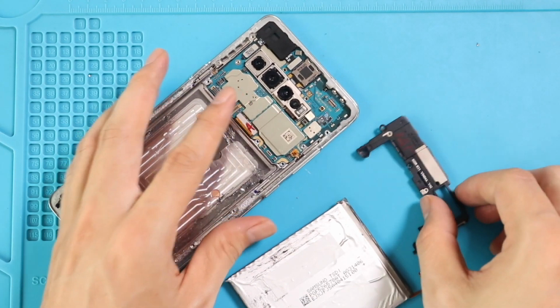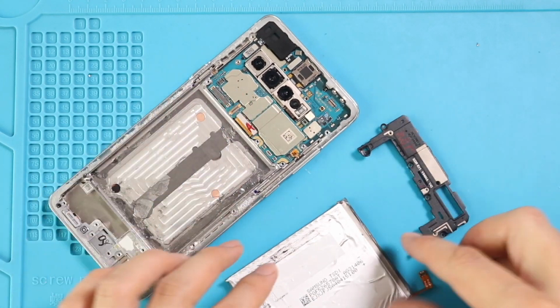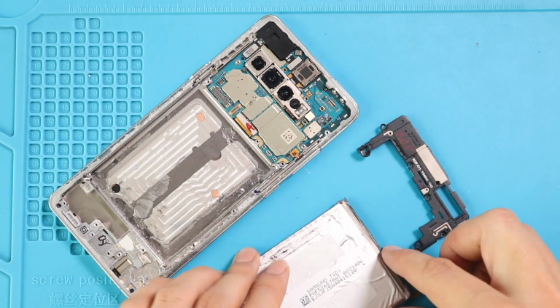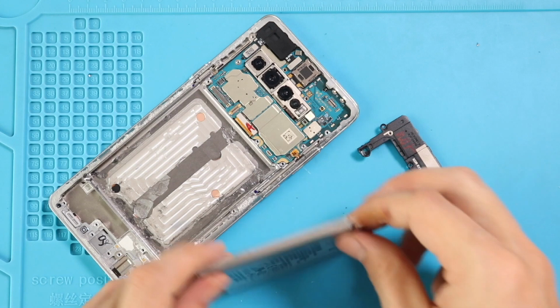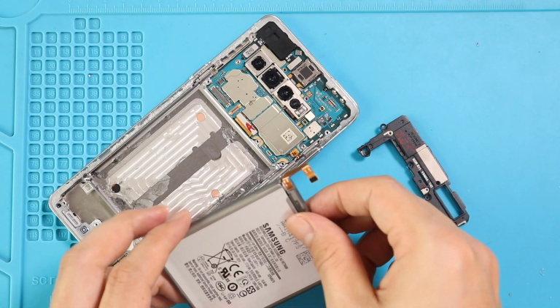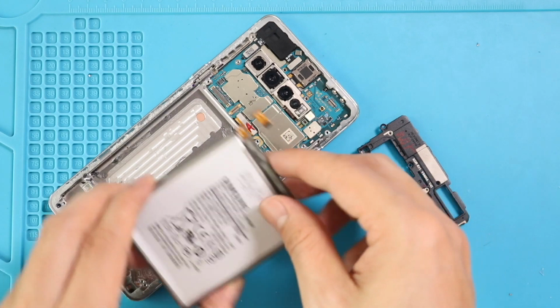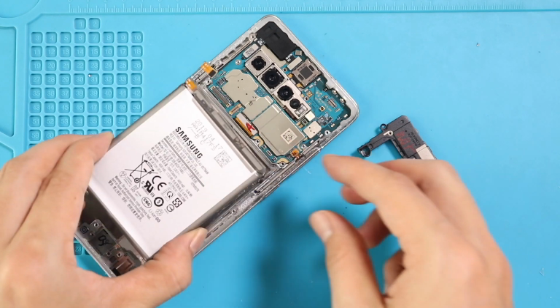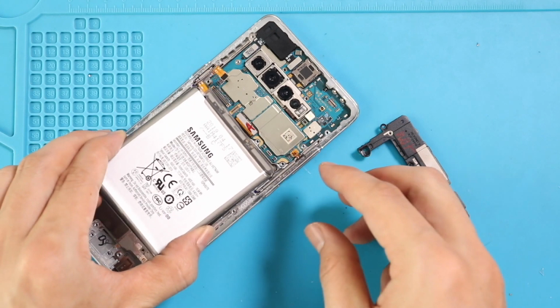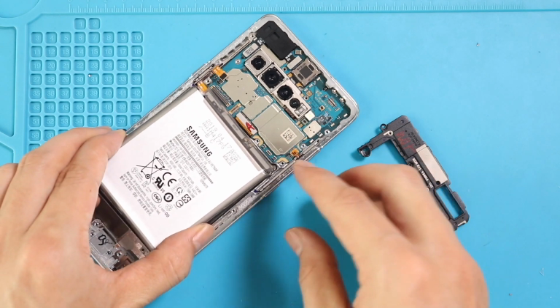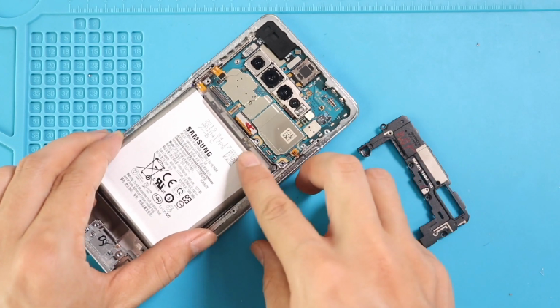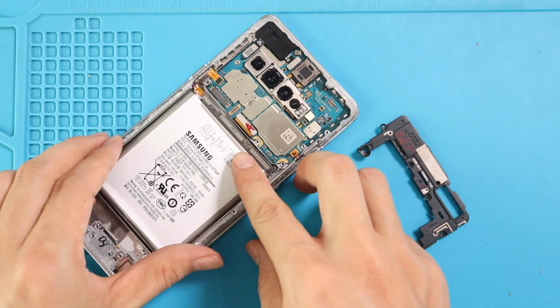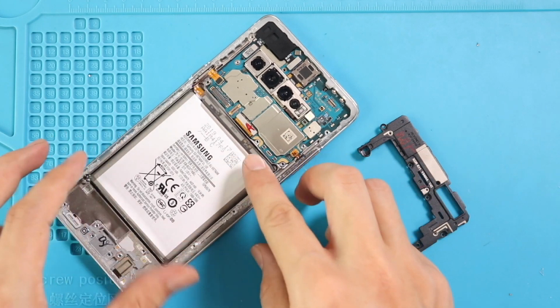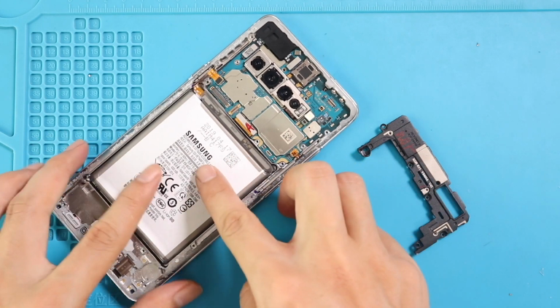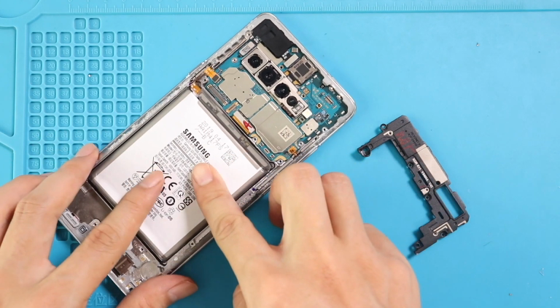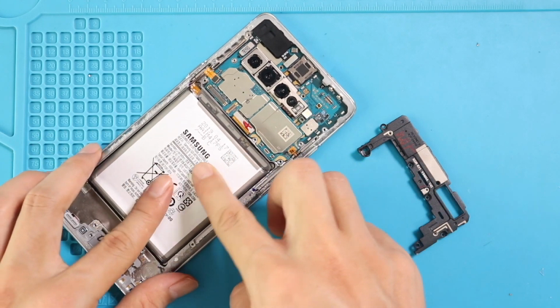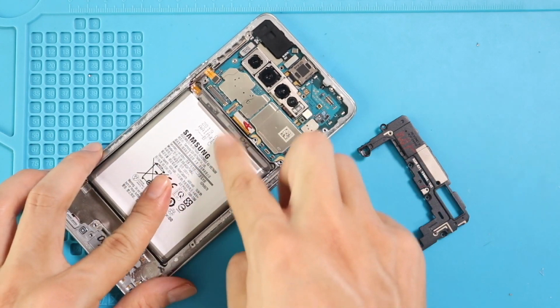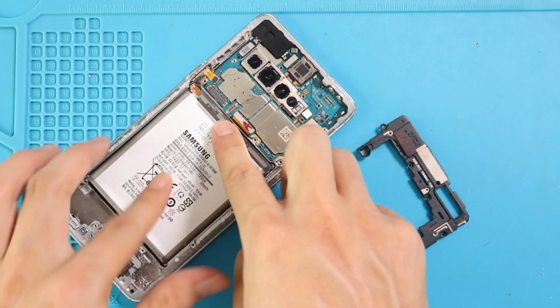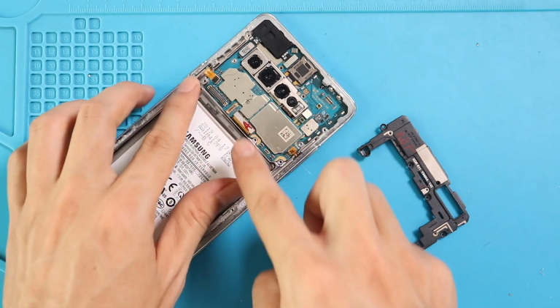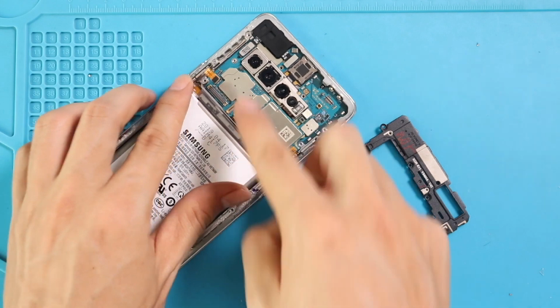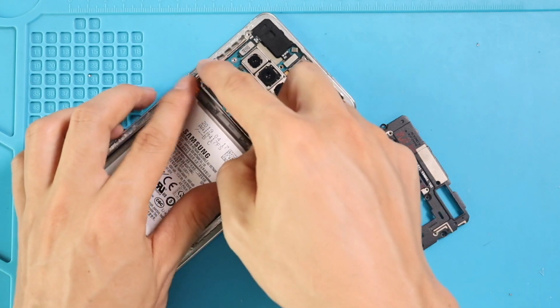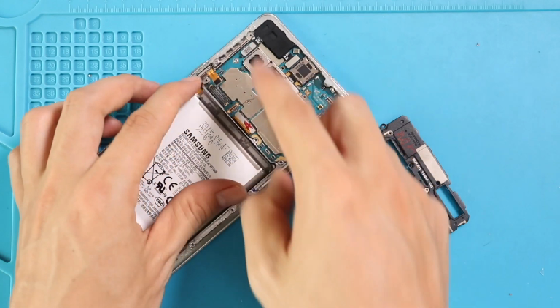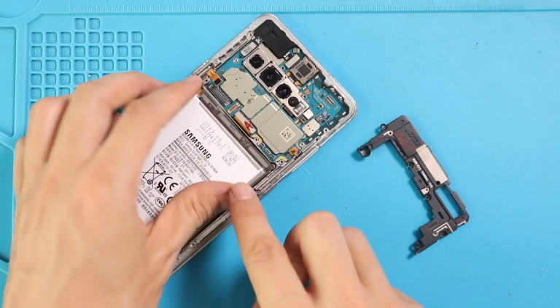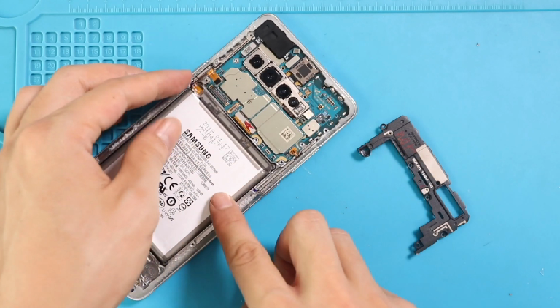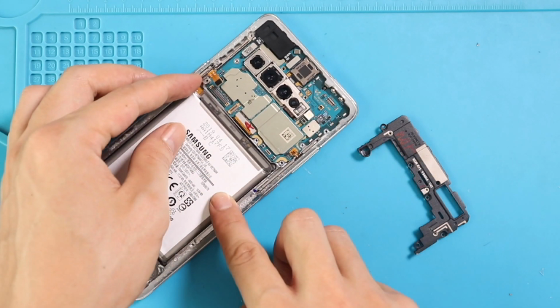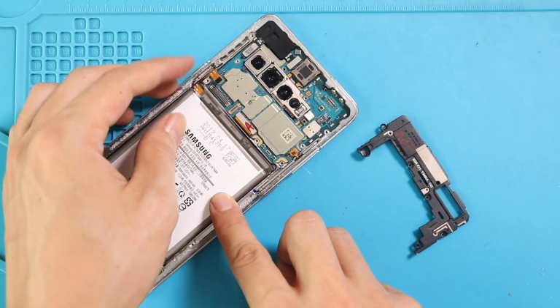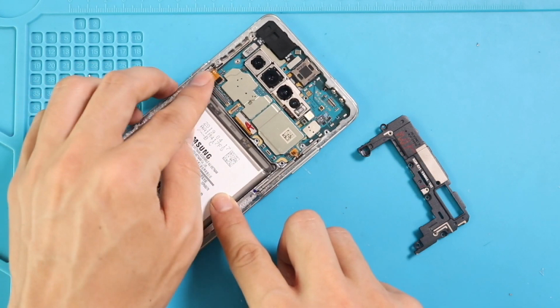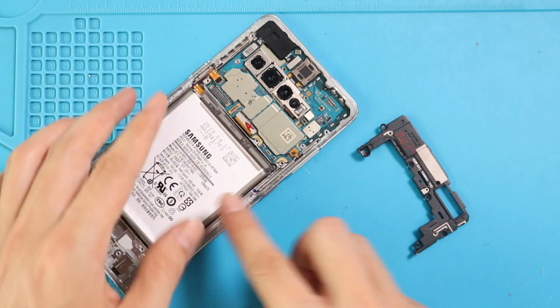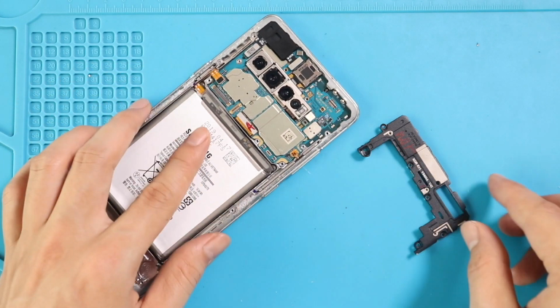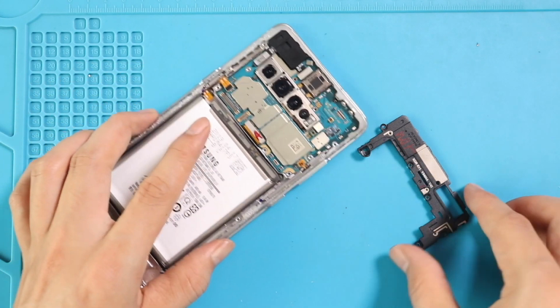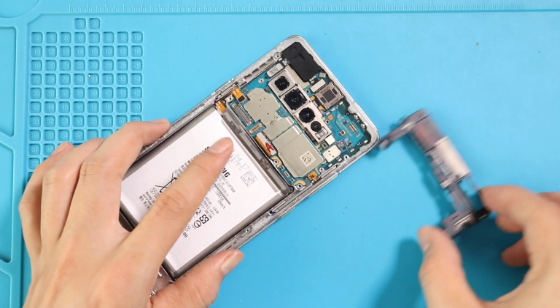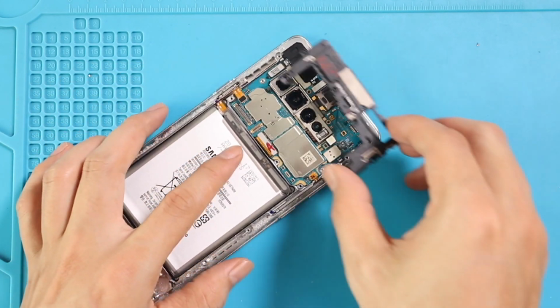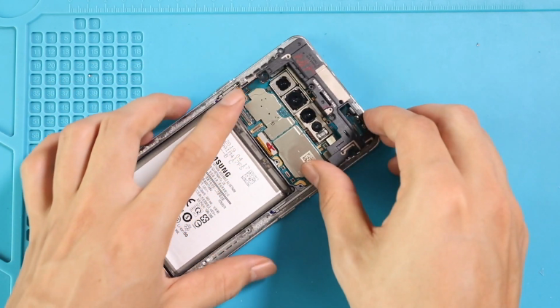Next, place the battery with adhesive. Next, secure the logic board frame by adding four screws.